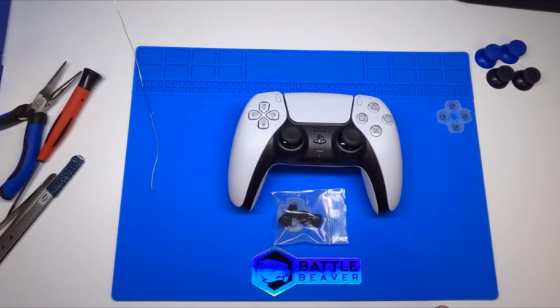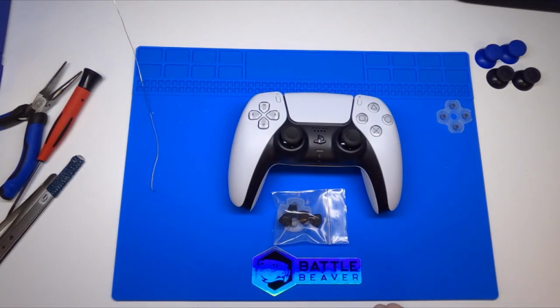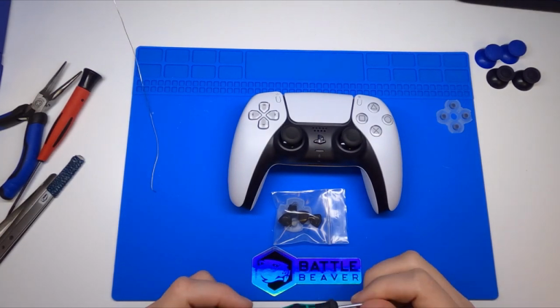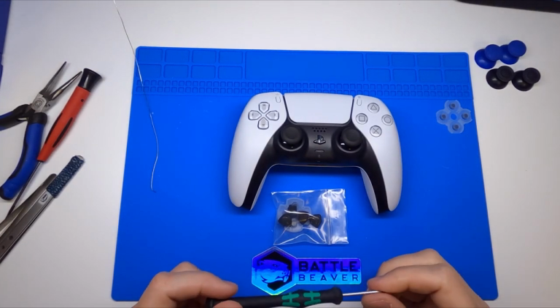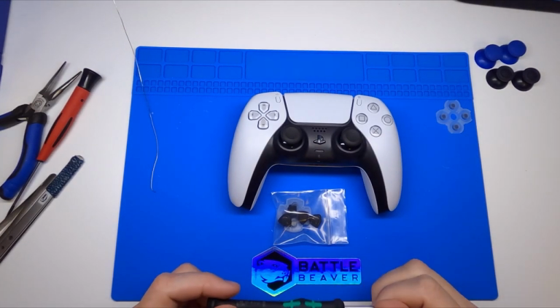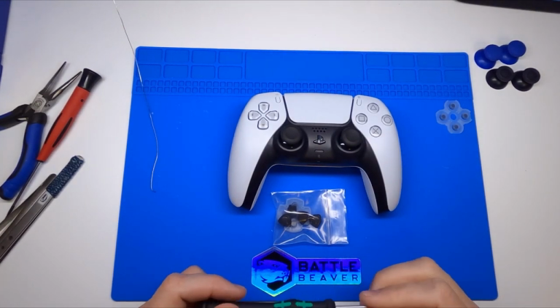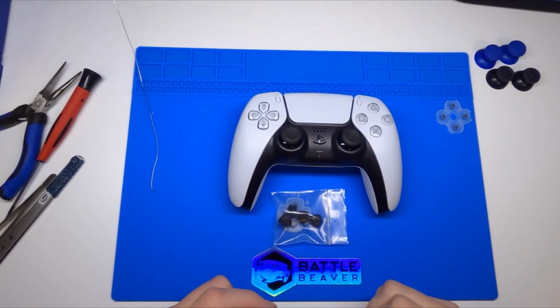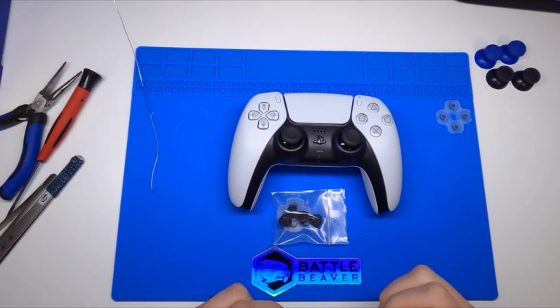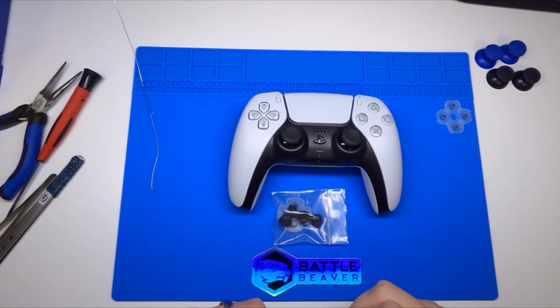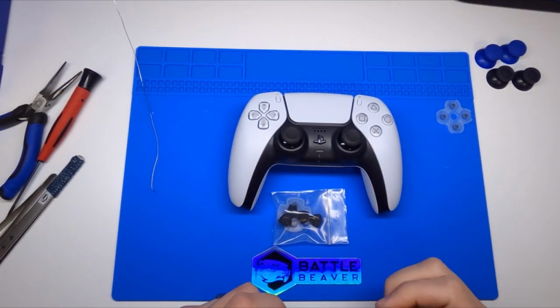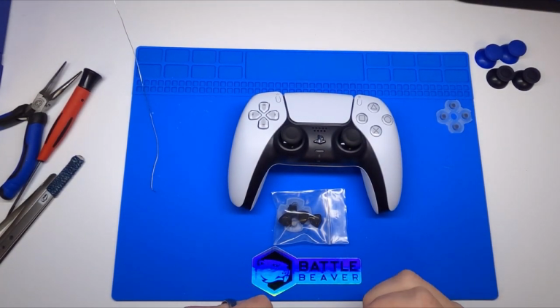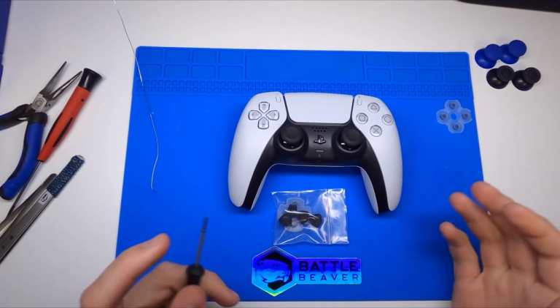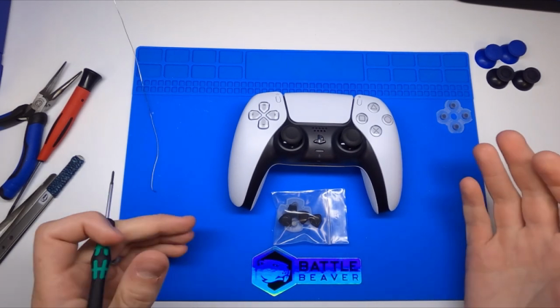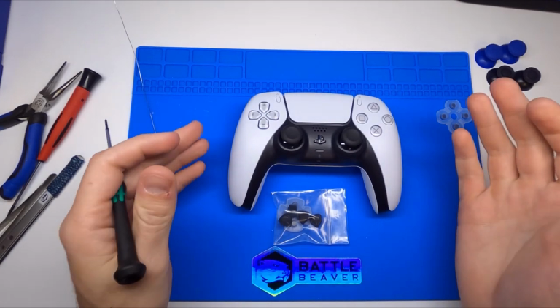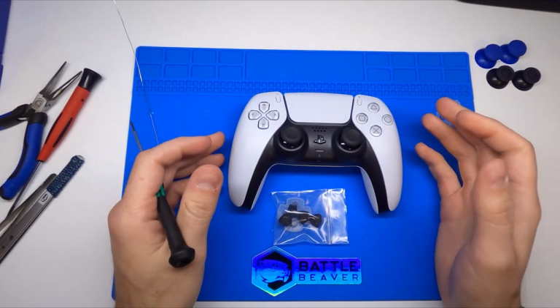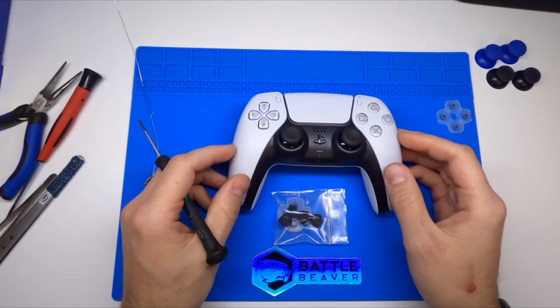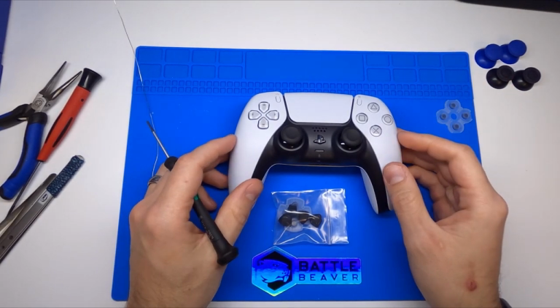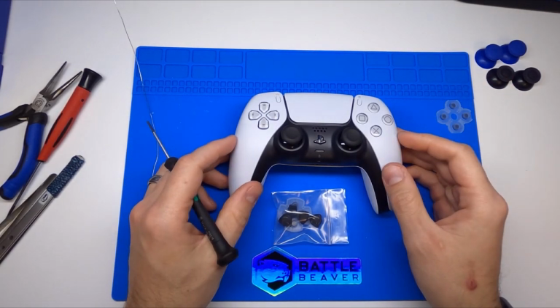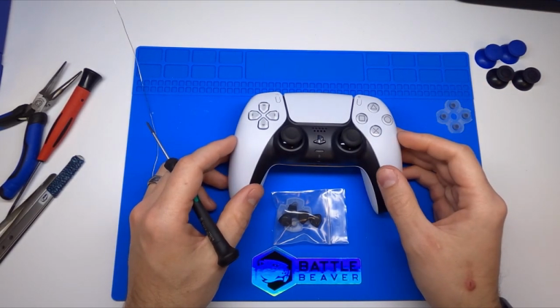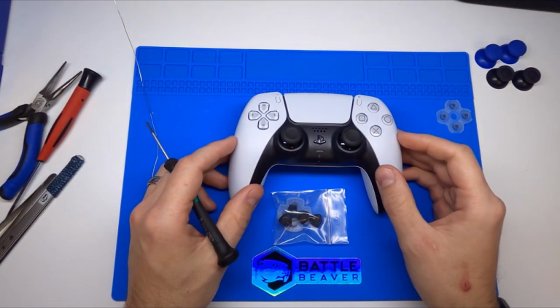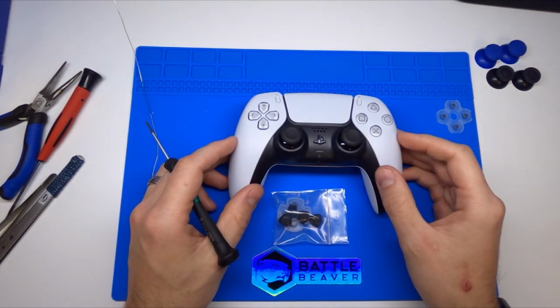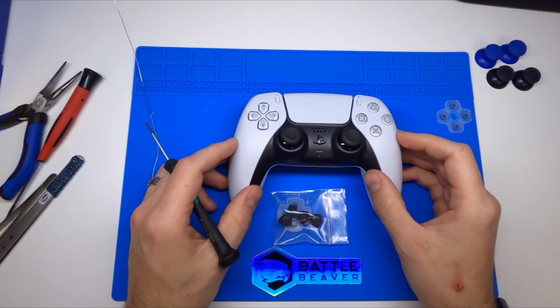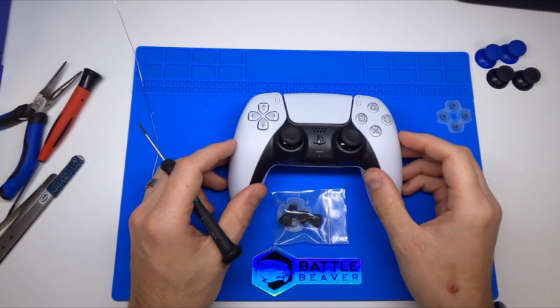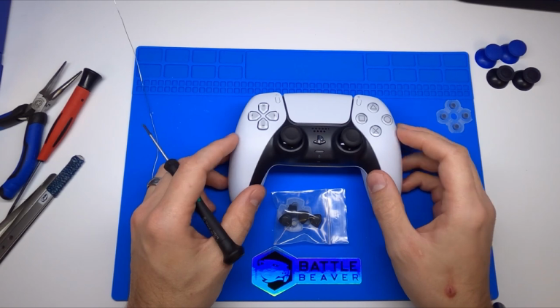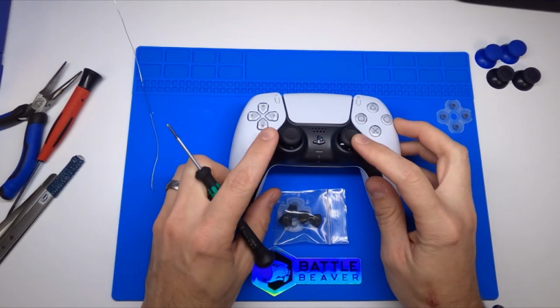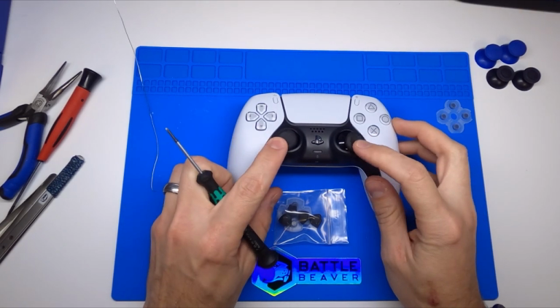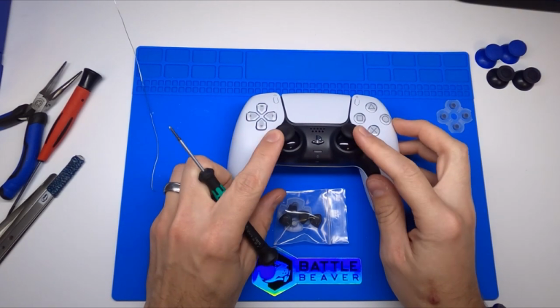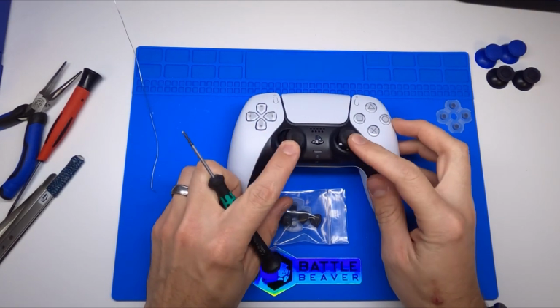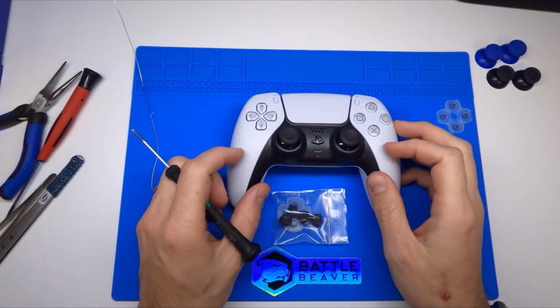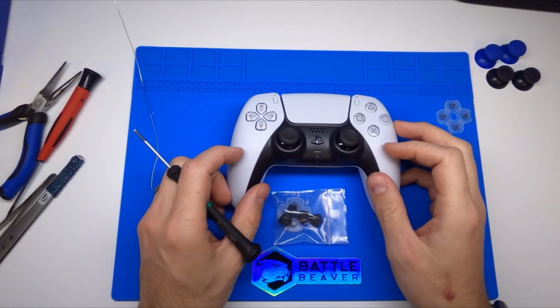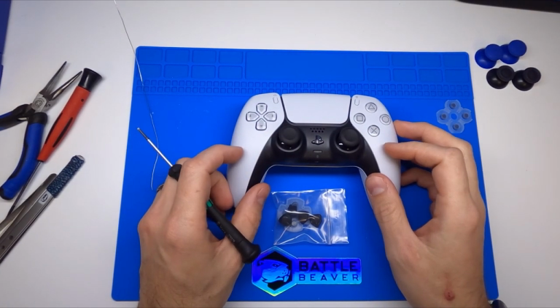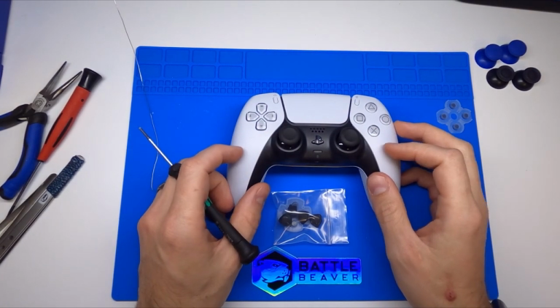Hello guys, this is Chris Bailey, the owner of Battle Beaver Customs here. Today we have a PS5 DualSense controller. If you're watching our other videos, you'll notice that this already has our Z sticks installed in it.